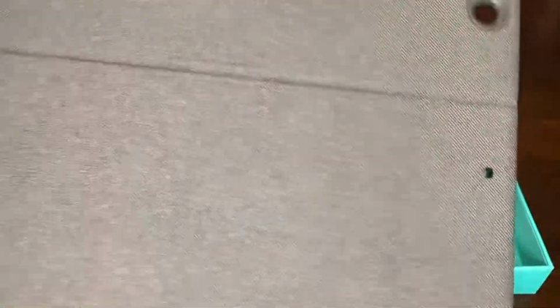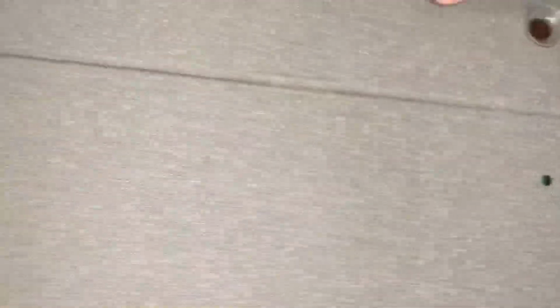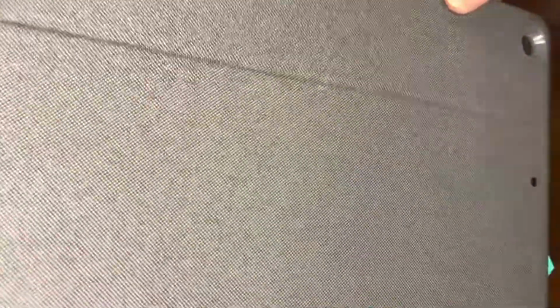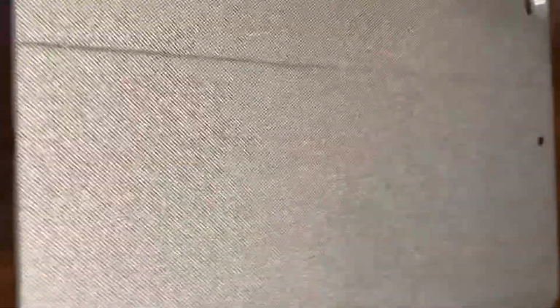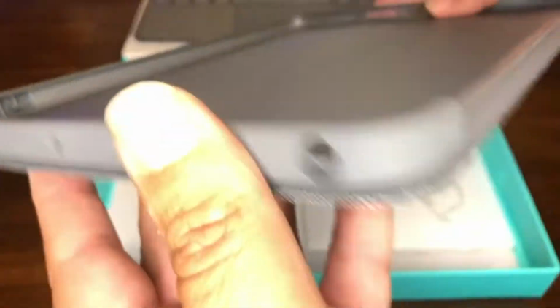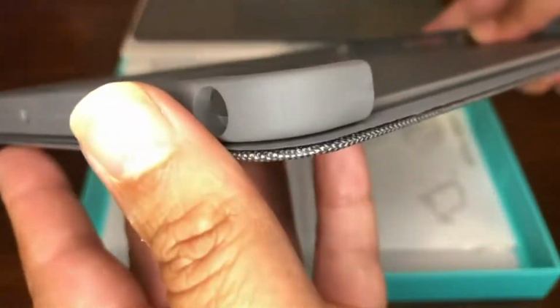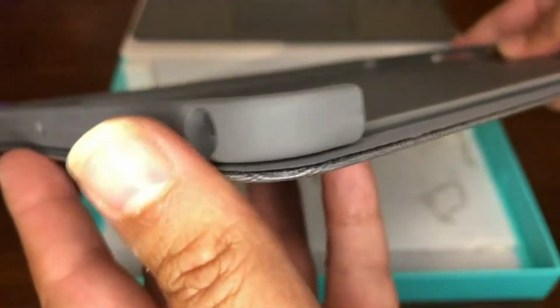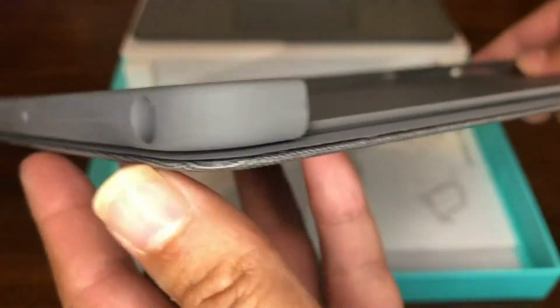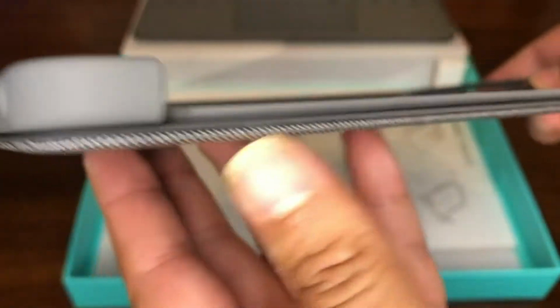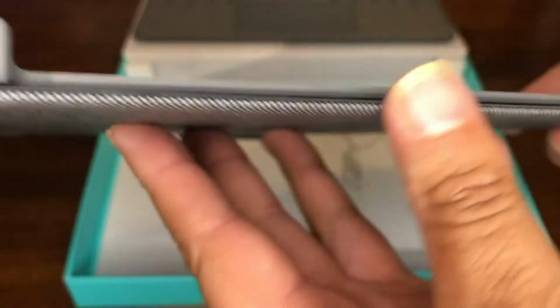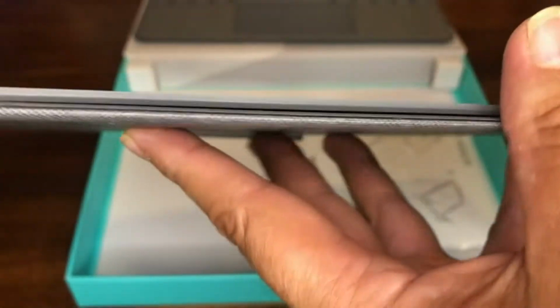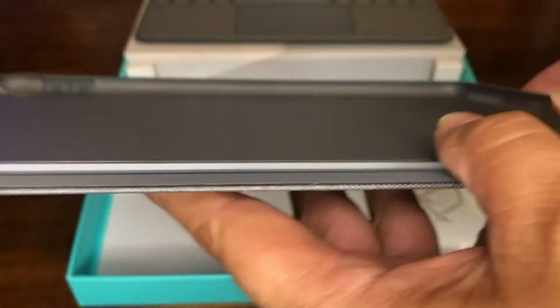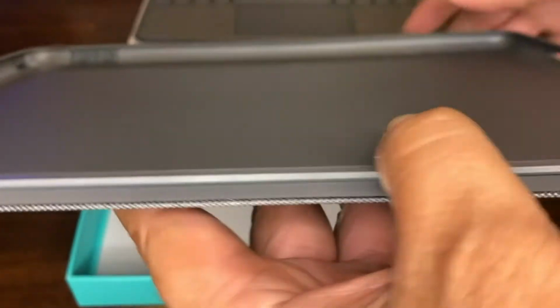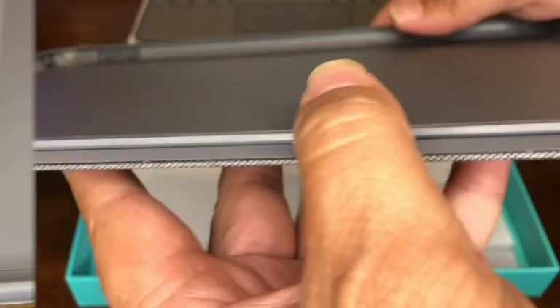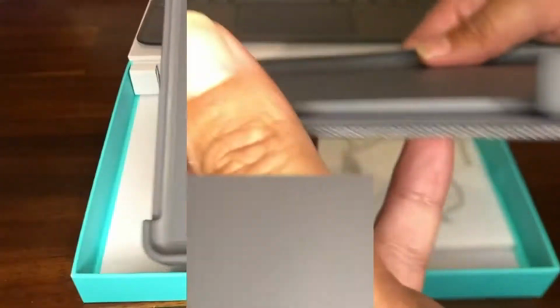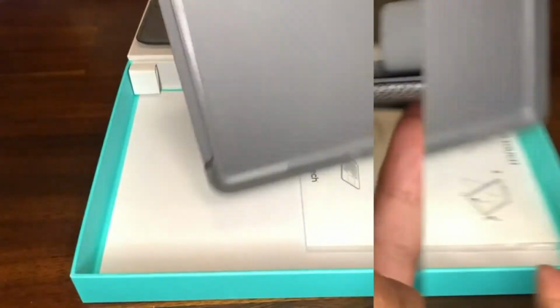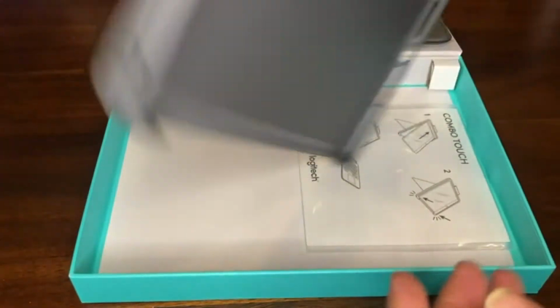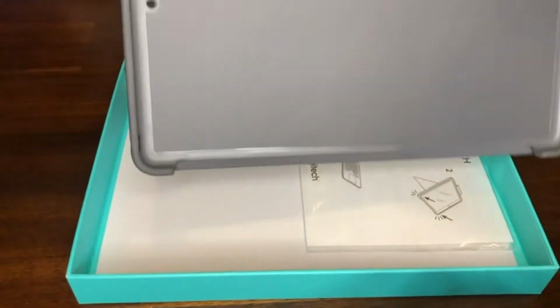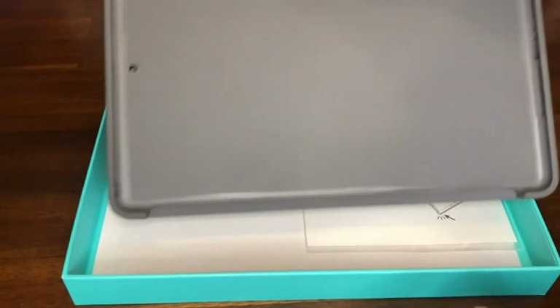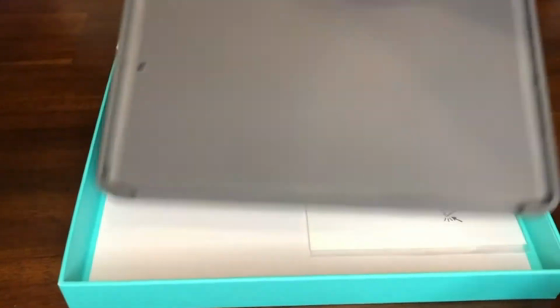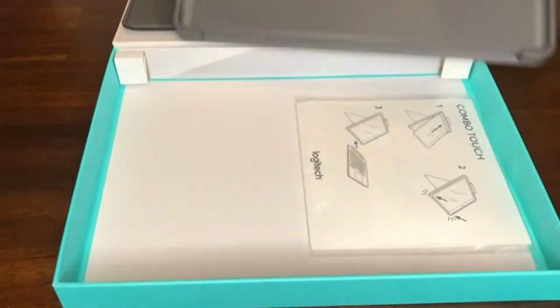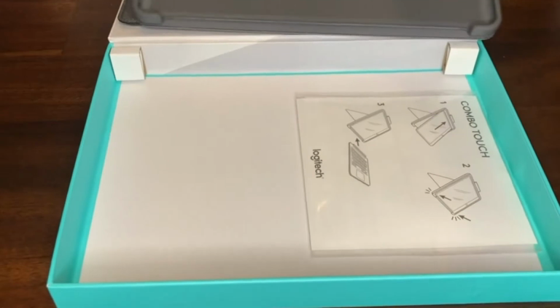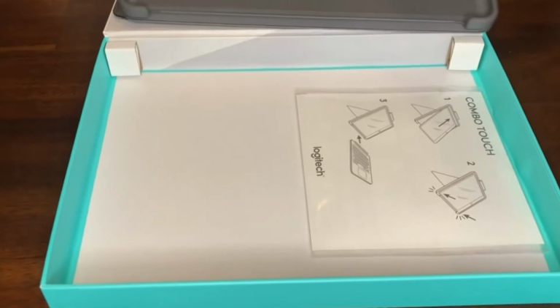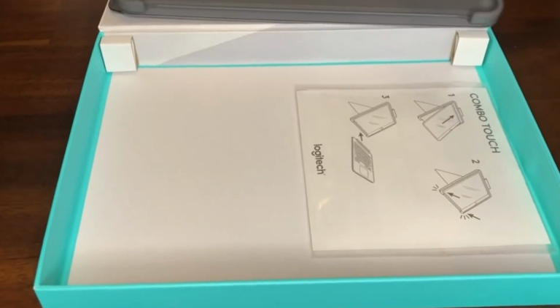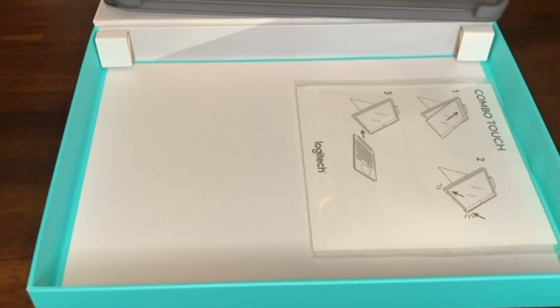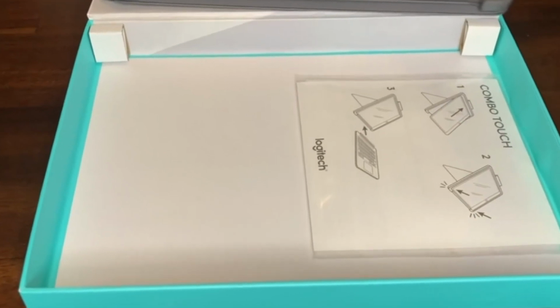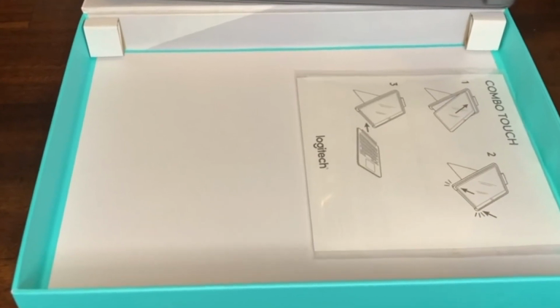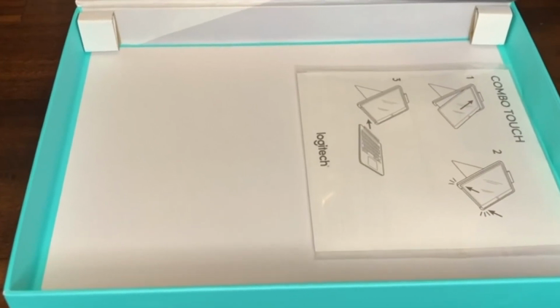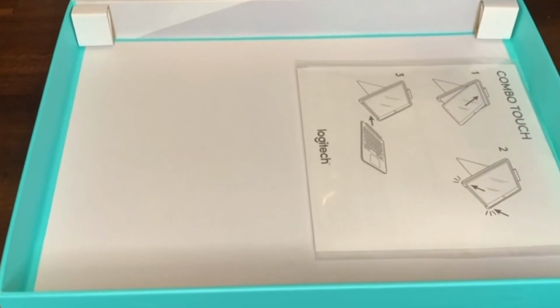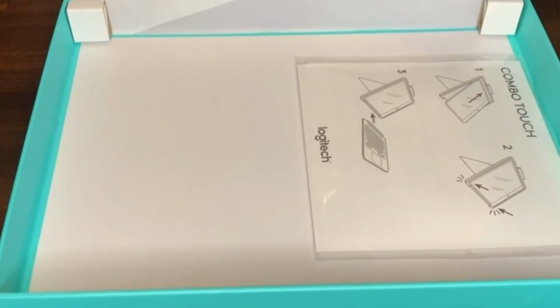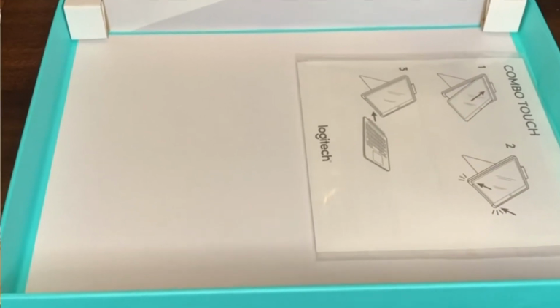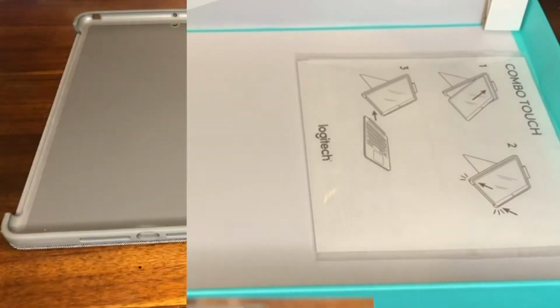Both have a soft outer fabric that looks great, very thin, and lightweight. No cables are included because the keyboard is powered by the iPad itself.